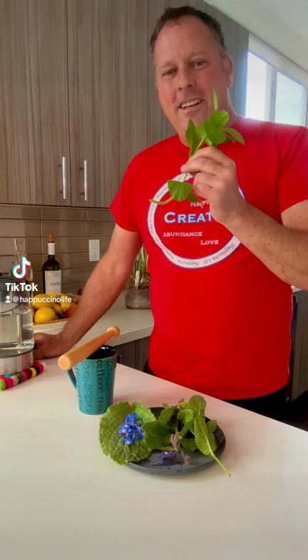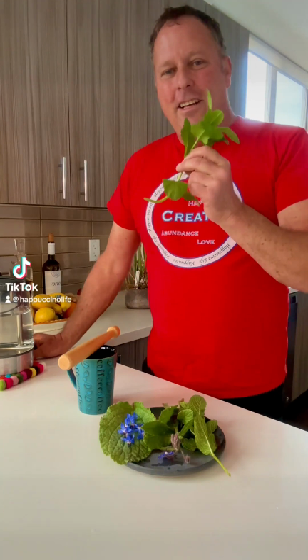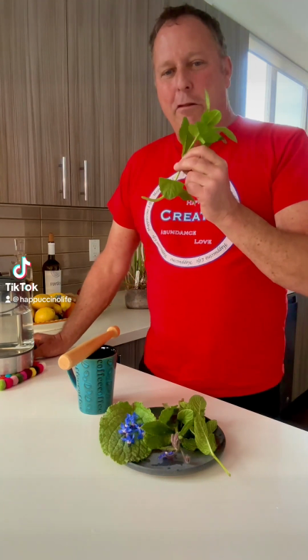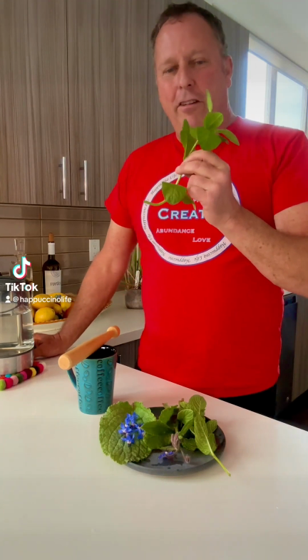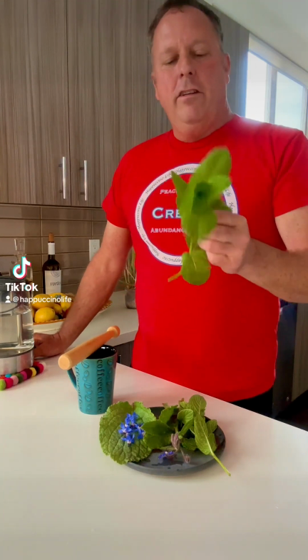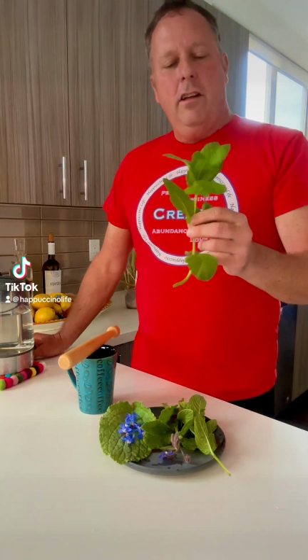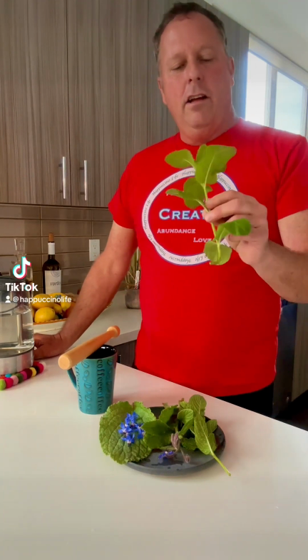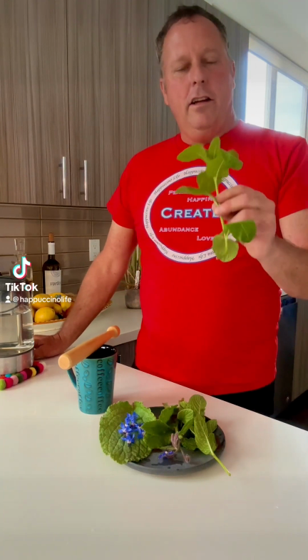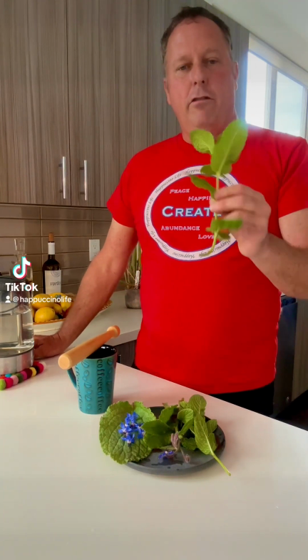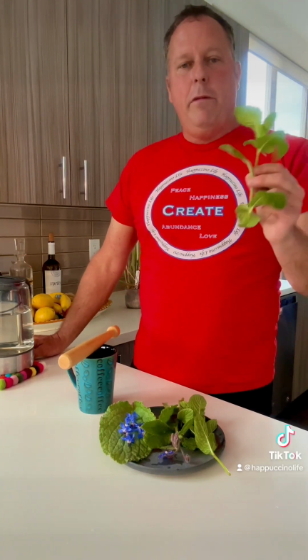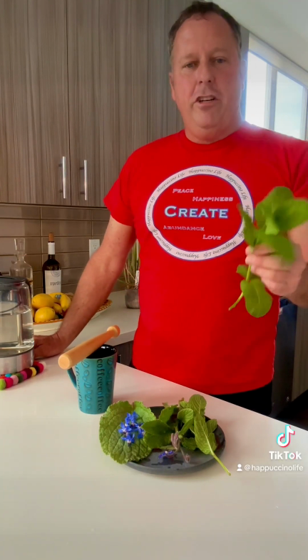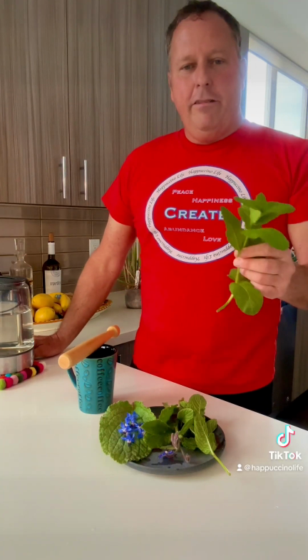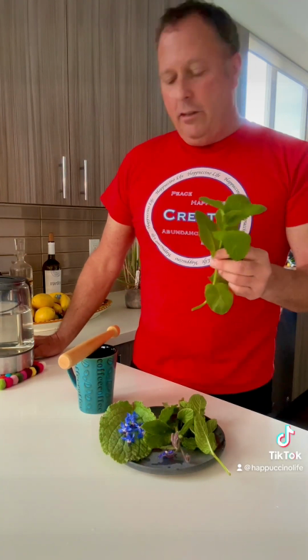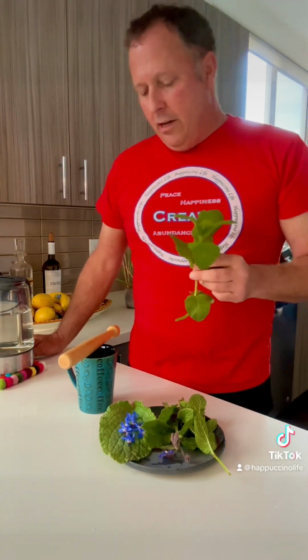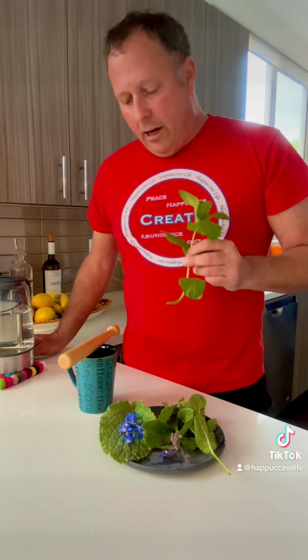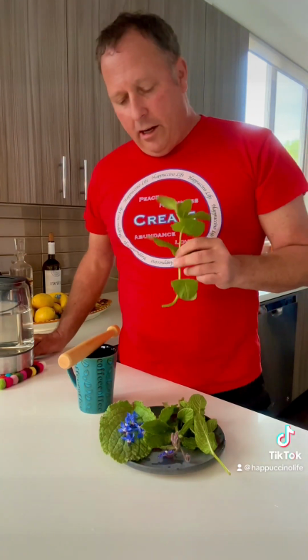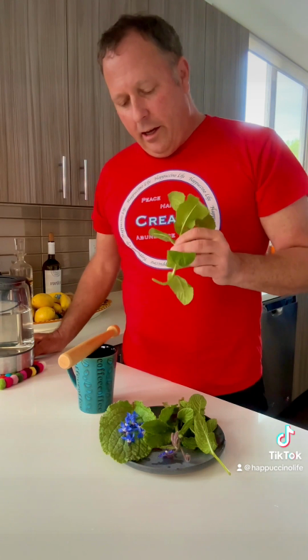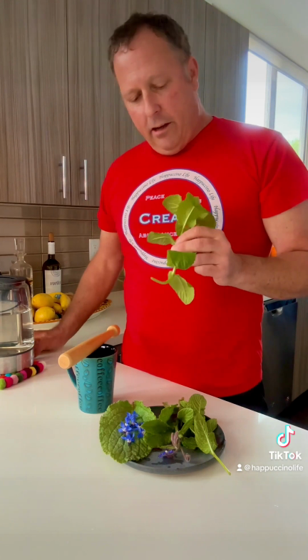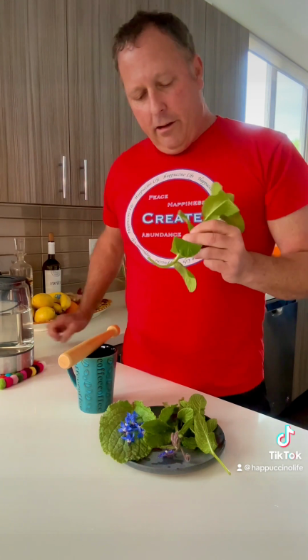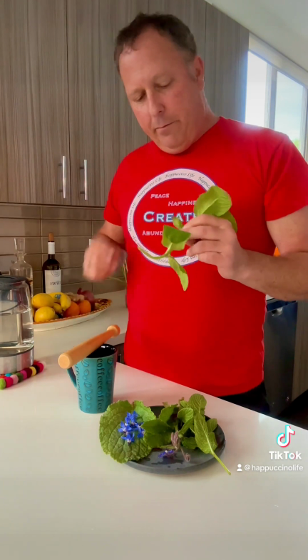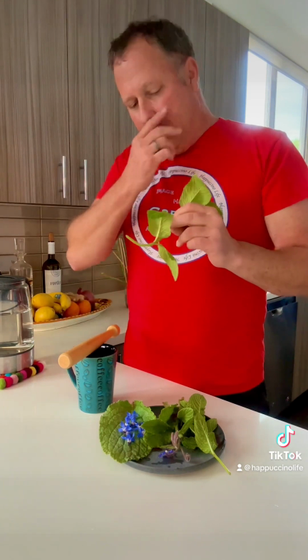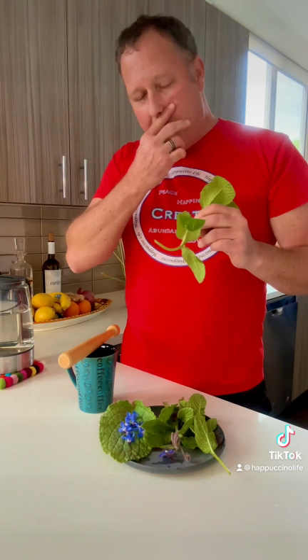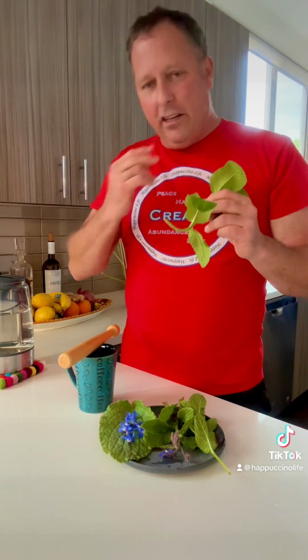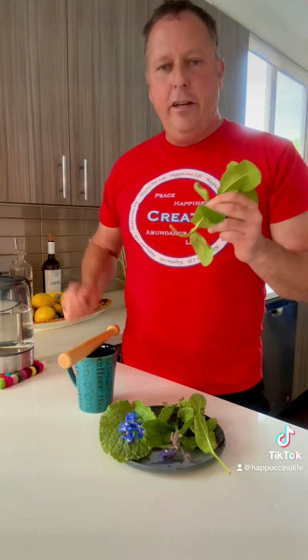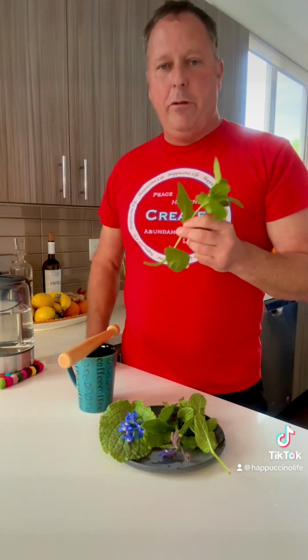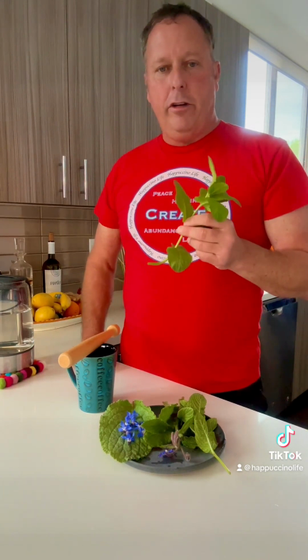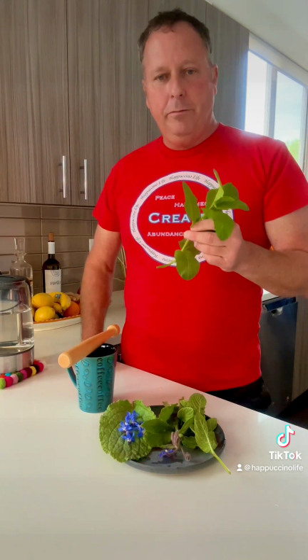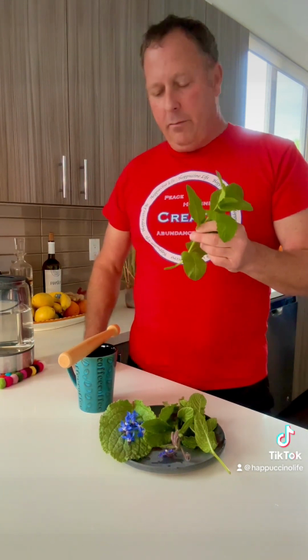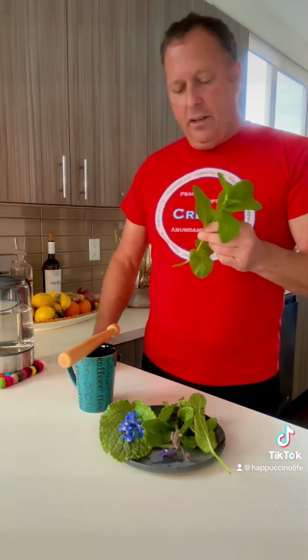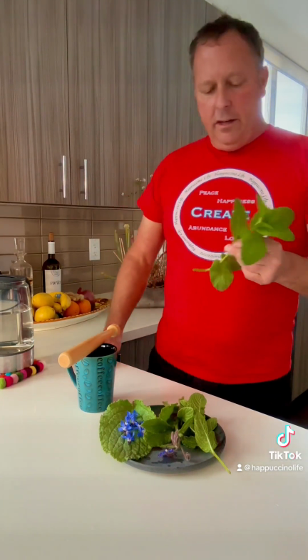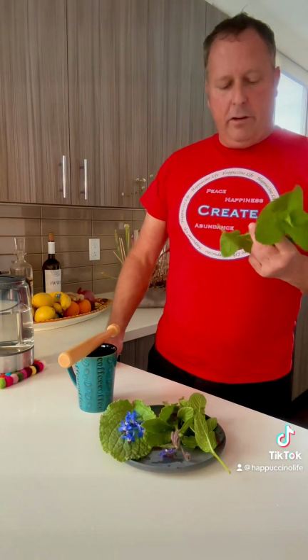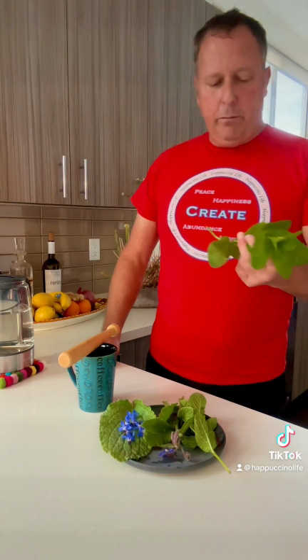Hello my friends, Daryl from Hapuchino Life here. I love making tea from the garden. It's quite simple.